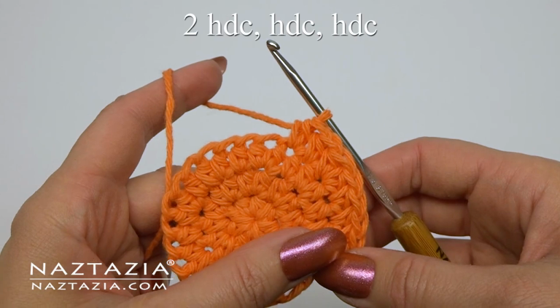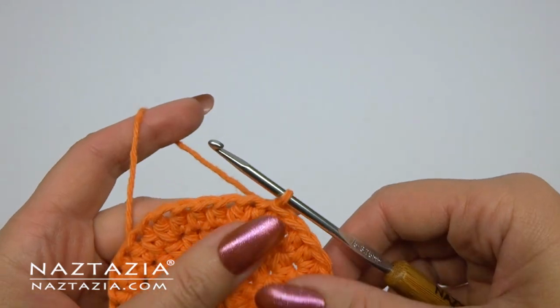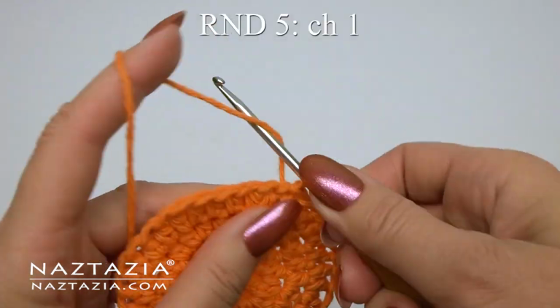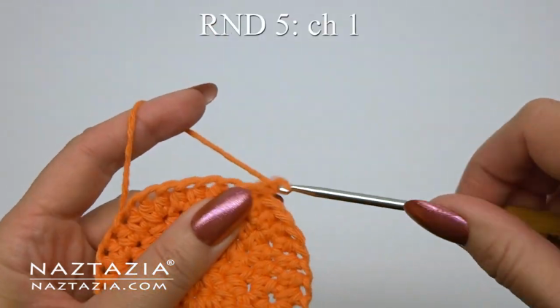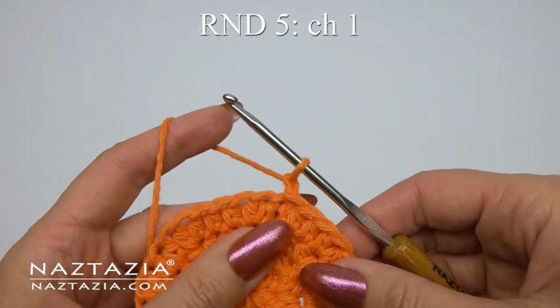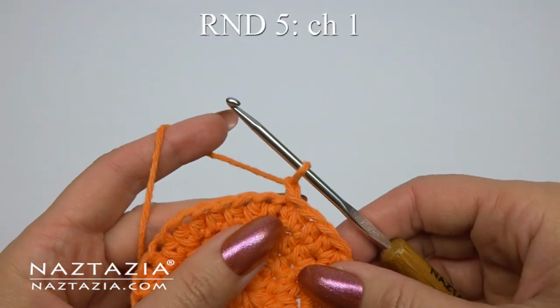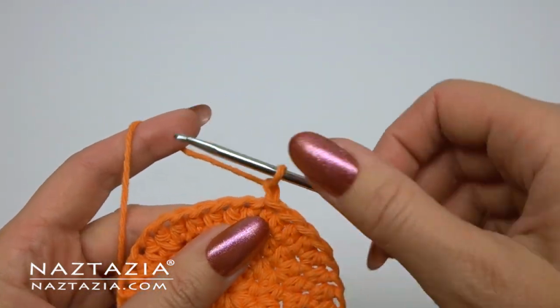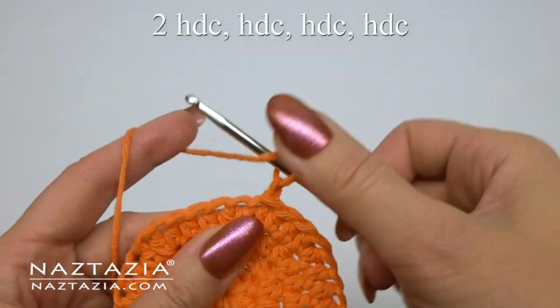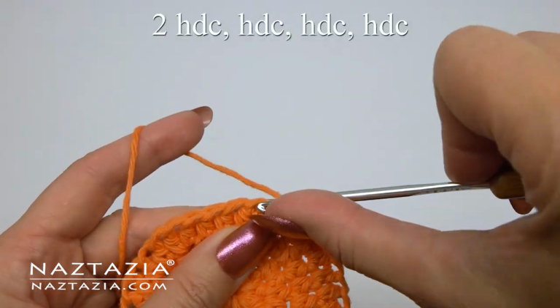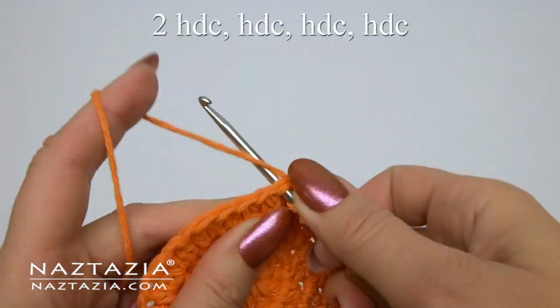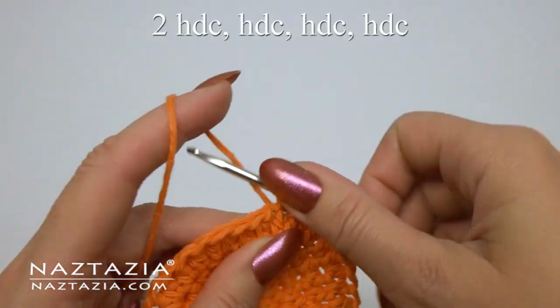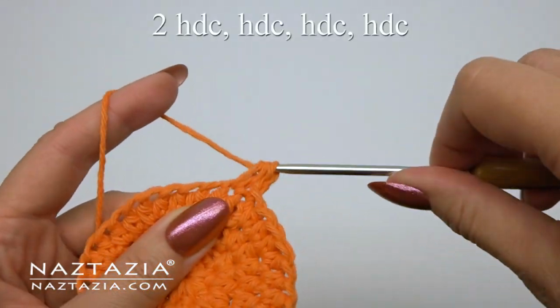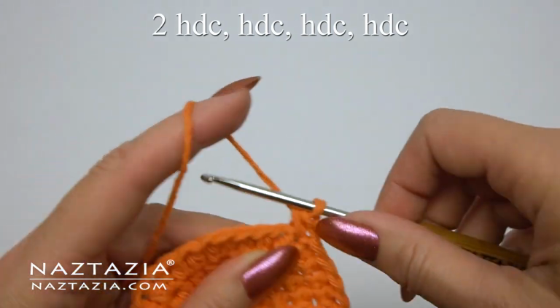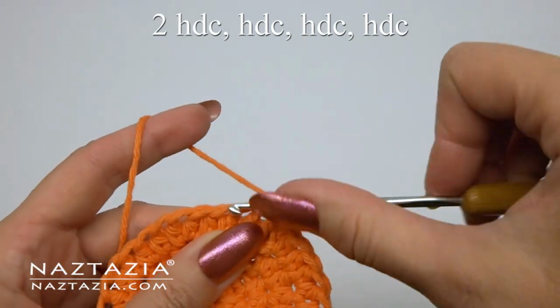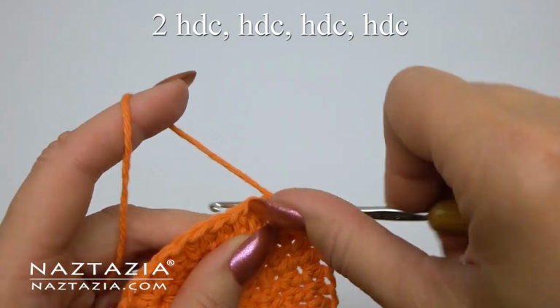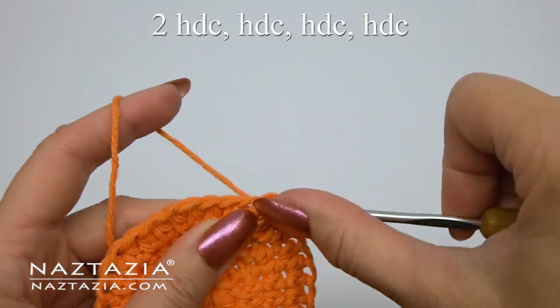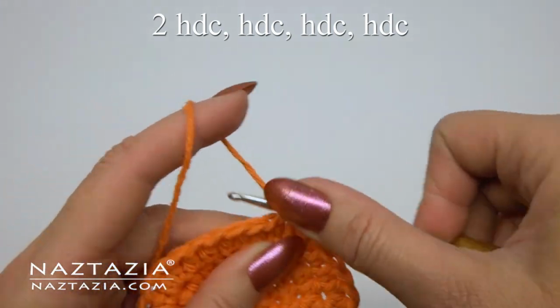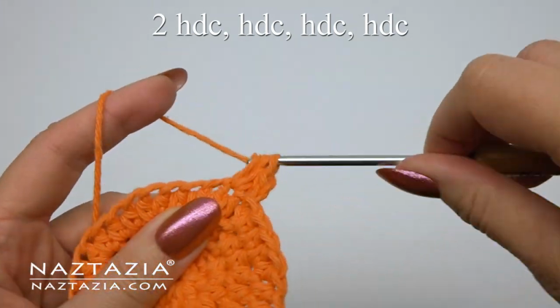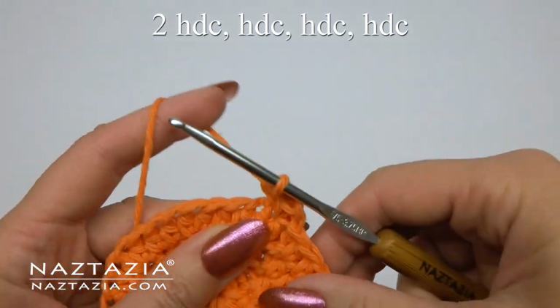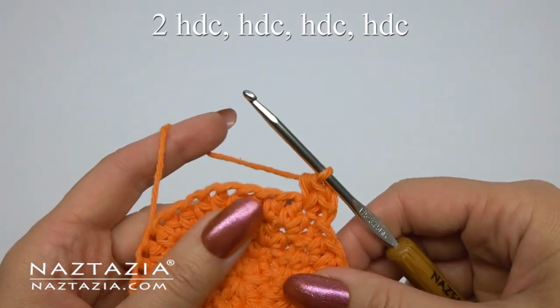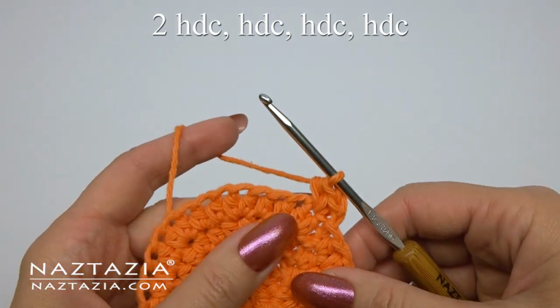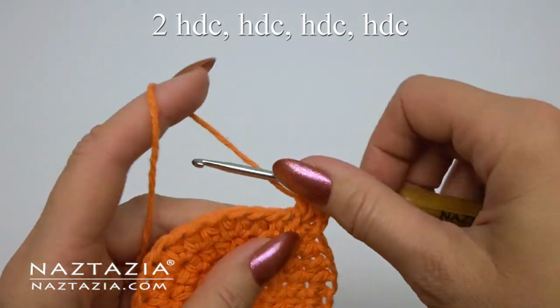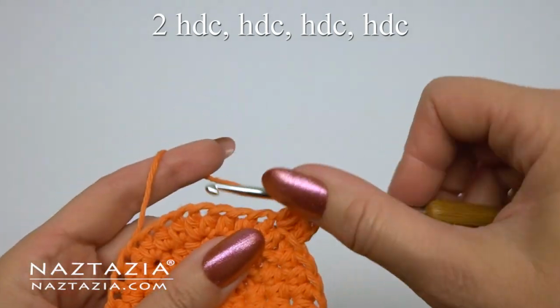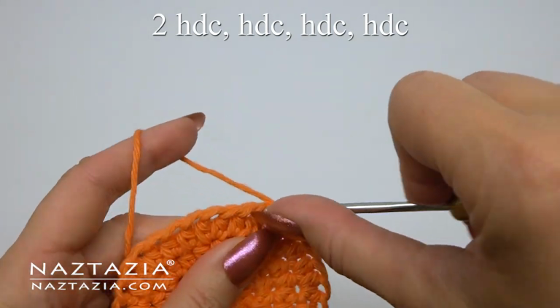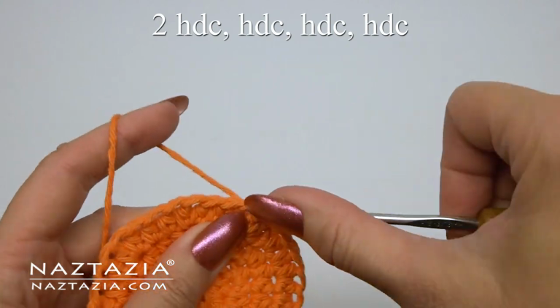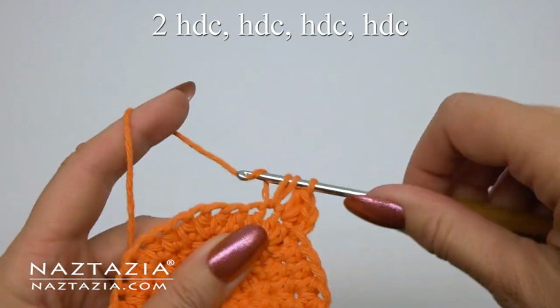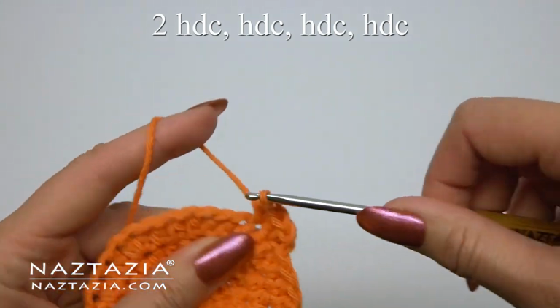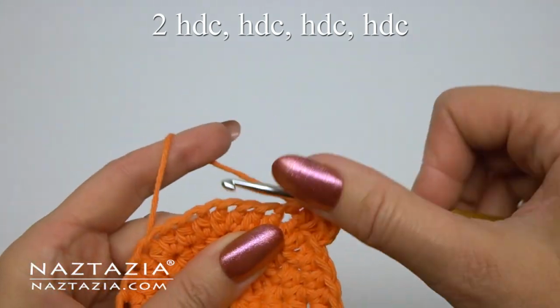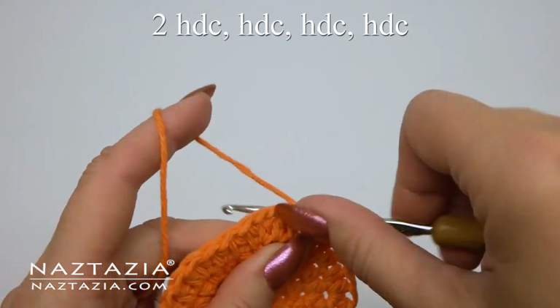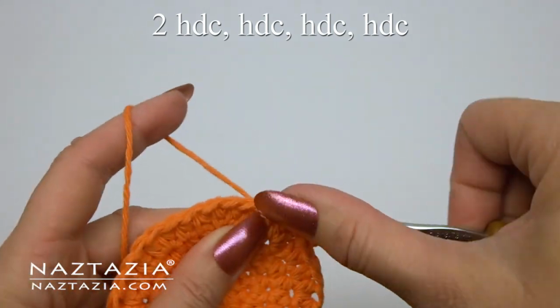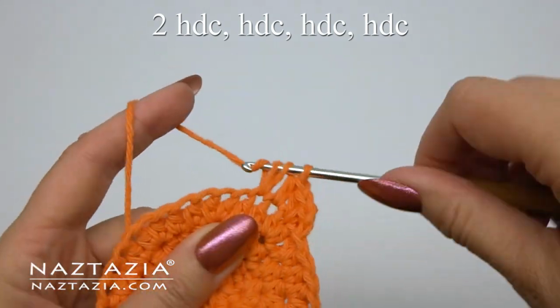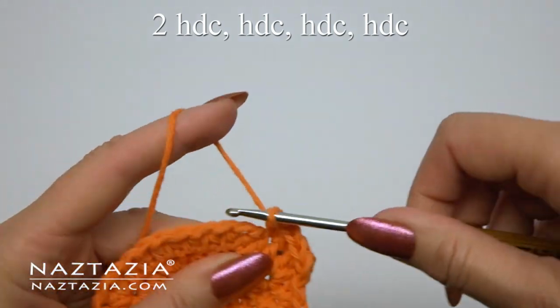For round five it's a chain one again to start. This time the pattern is two half double crochet stitches followed by one half double crochet in each of the next three stitches.